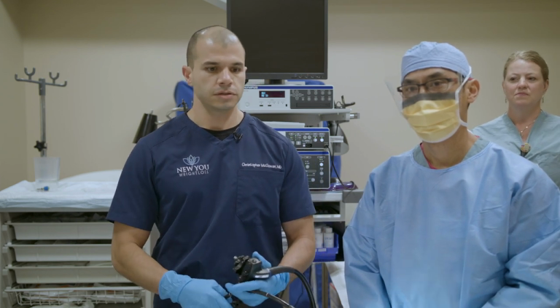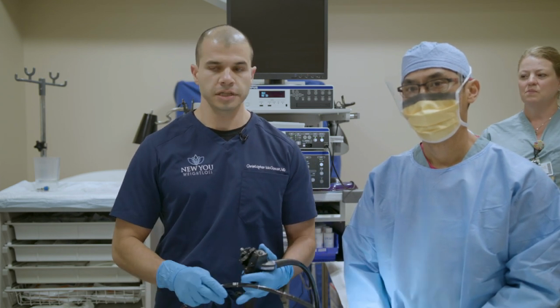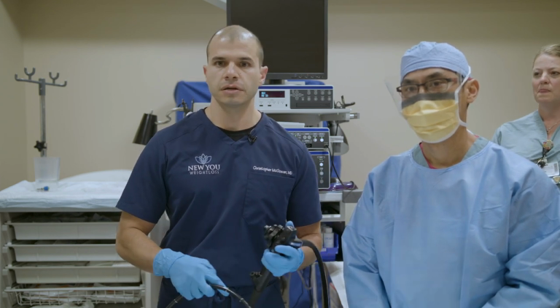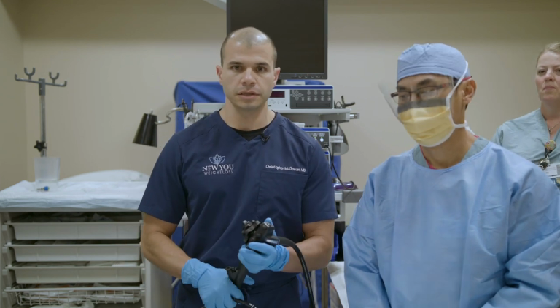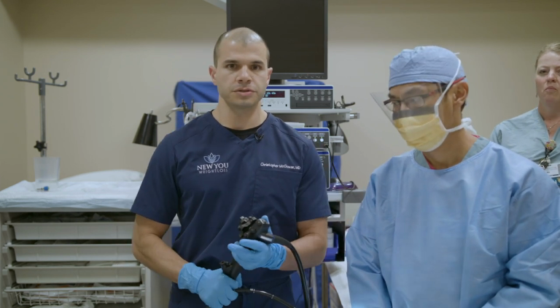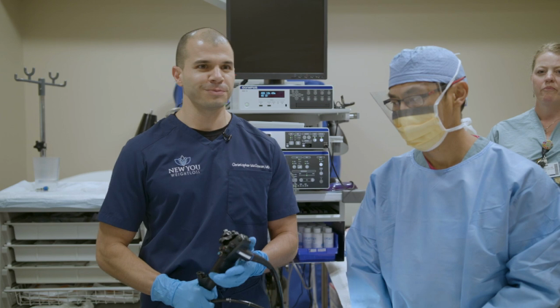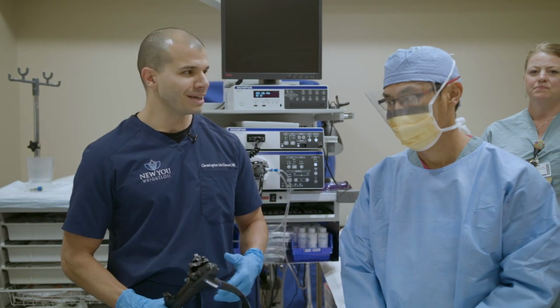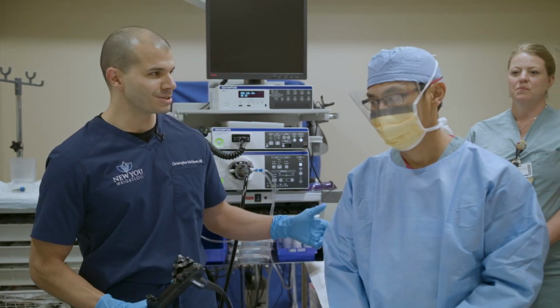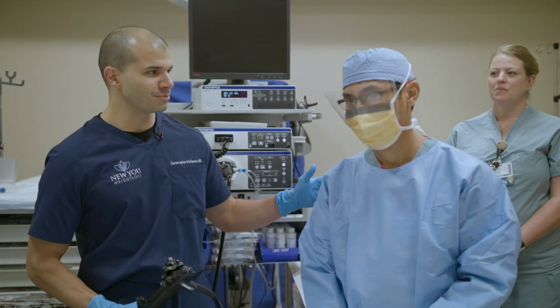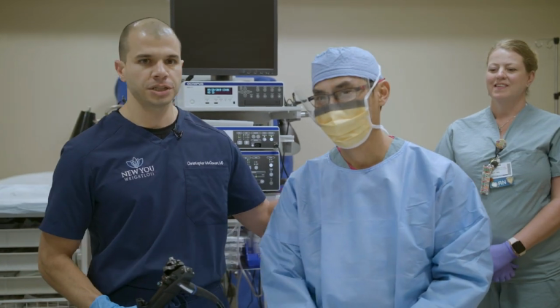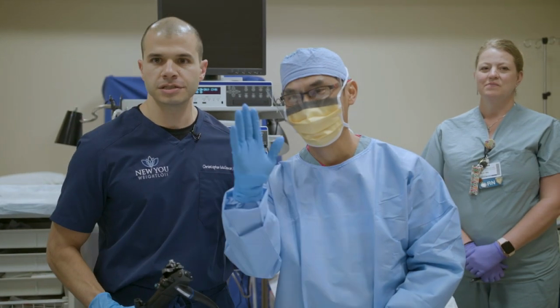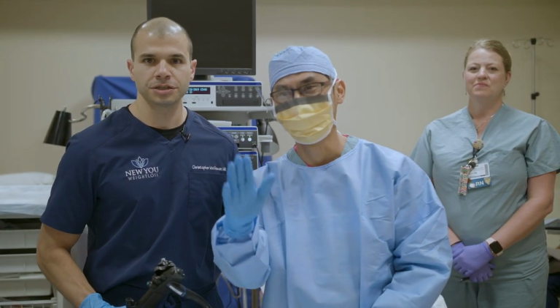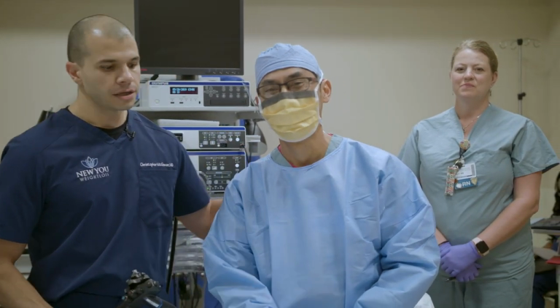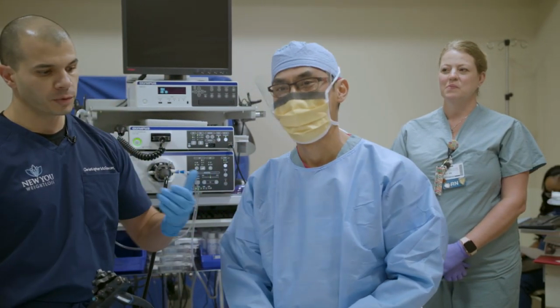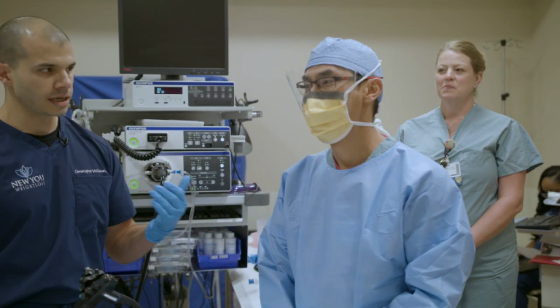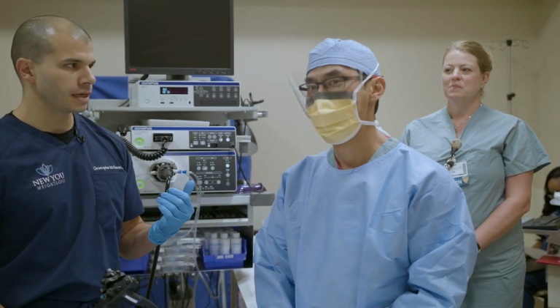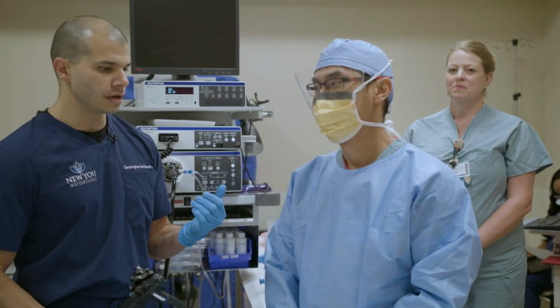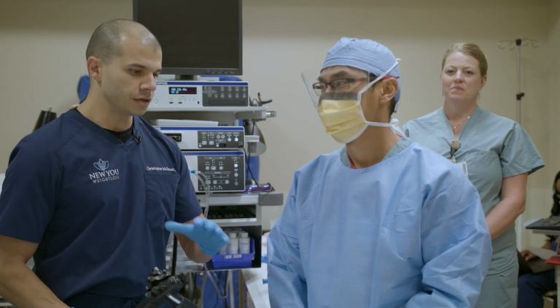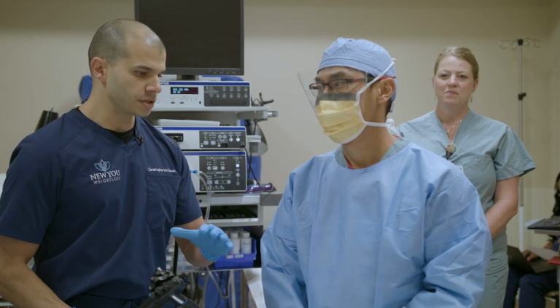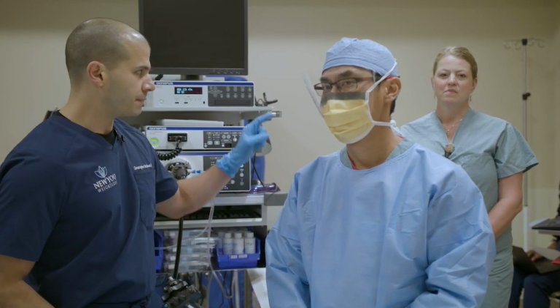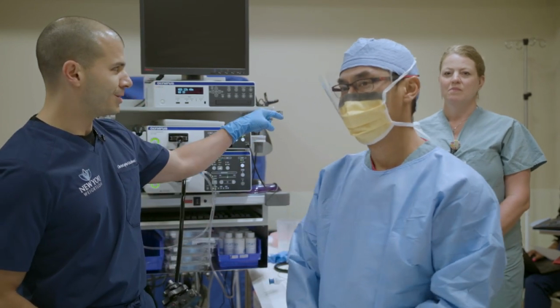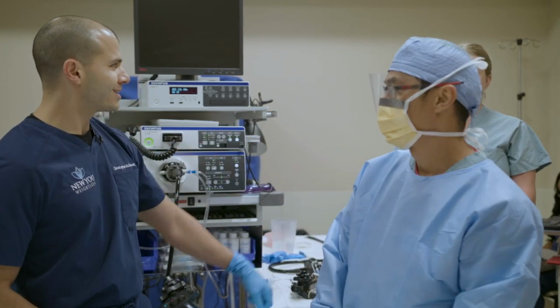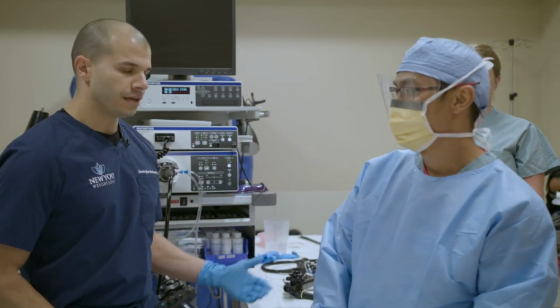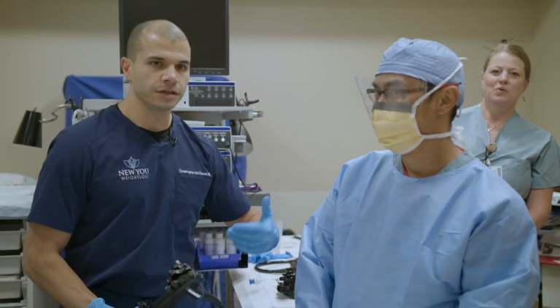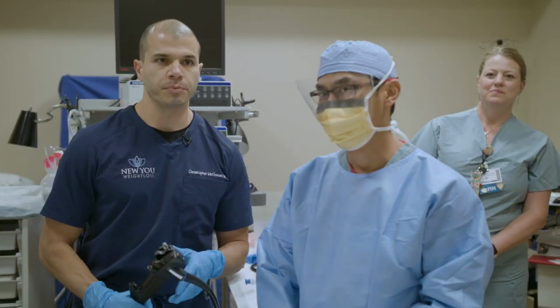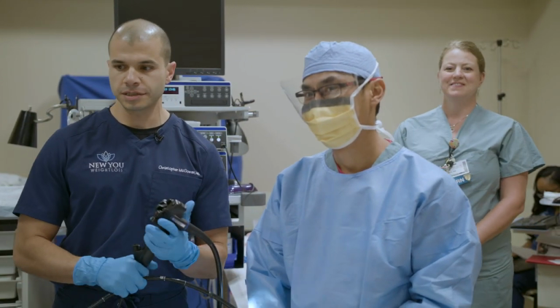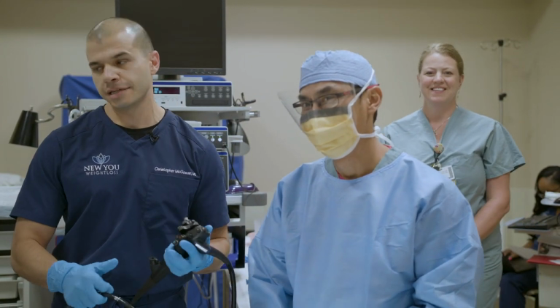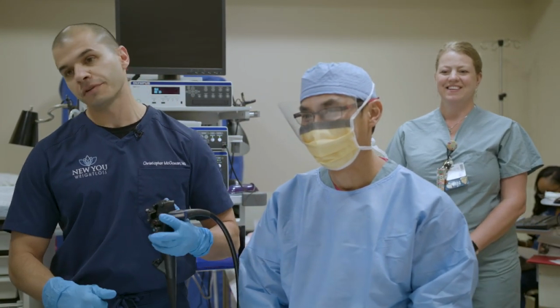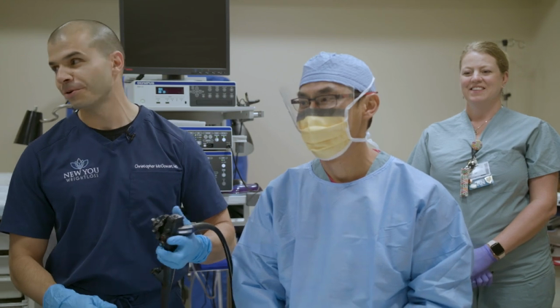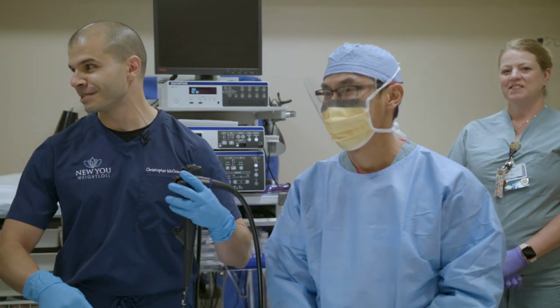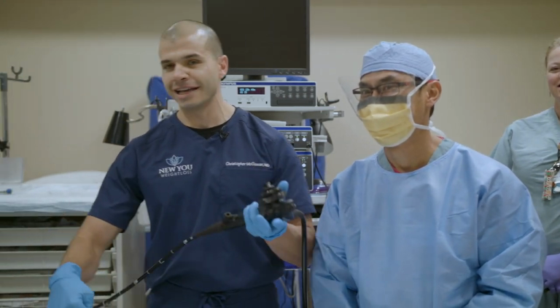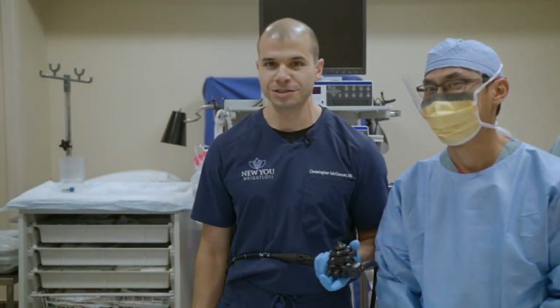Let's introduce our room here — the players in the room. We have Roche, our technician, and we're going to be working side by side during the procedure. We have Pam, our nurse, and we're really proud of our team. Dale over here in the corner is providing the anesthesia.